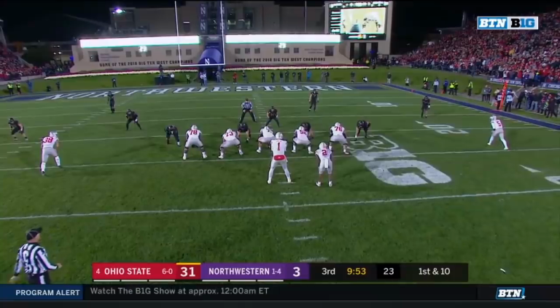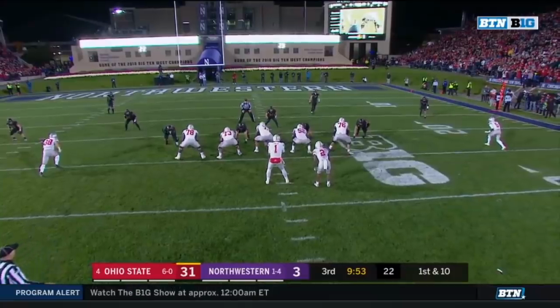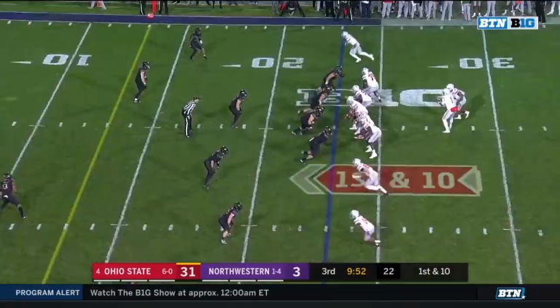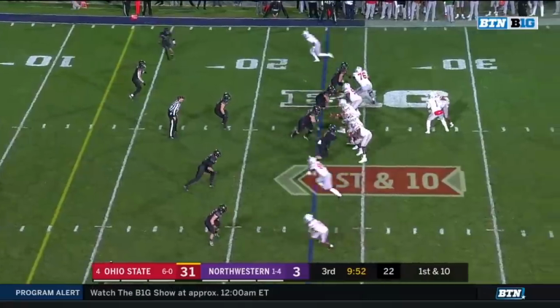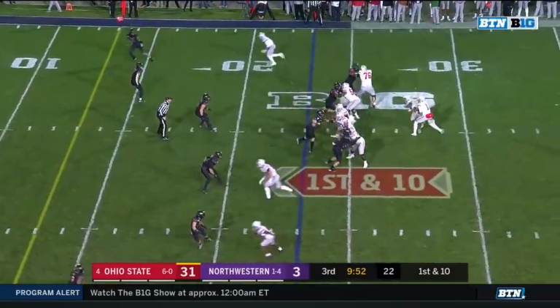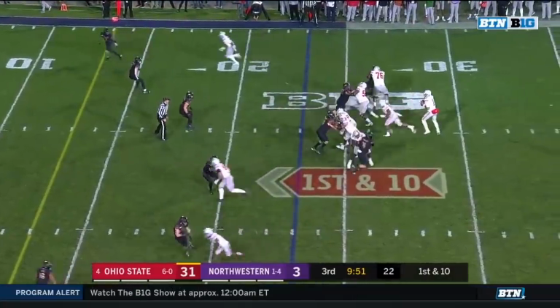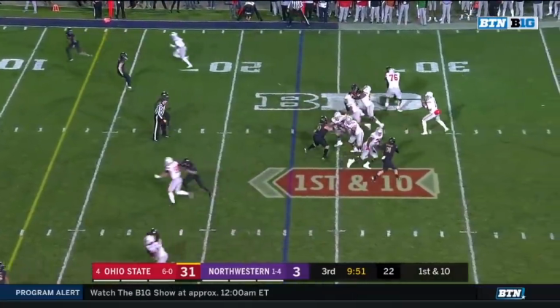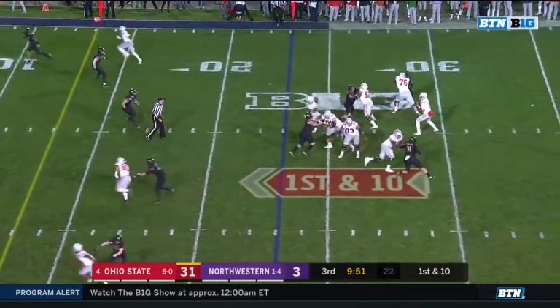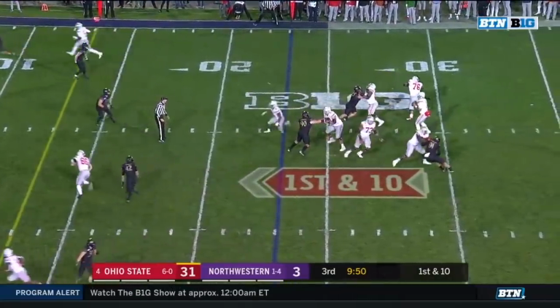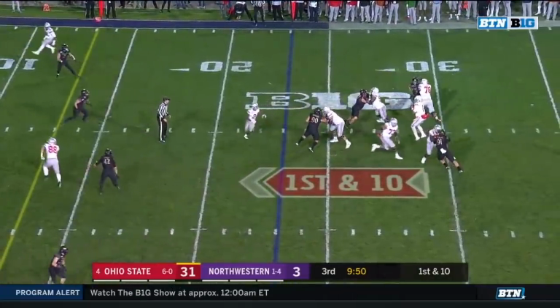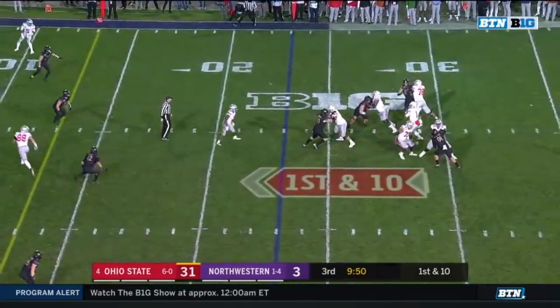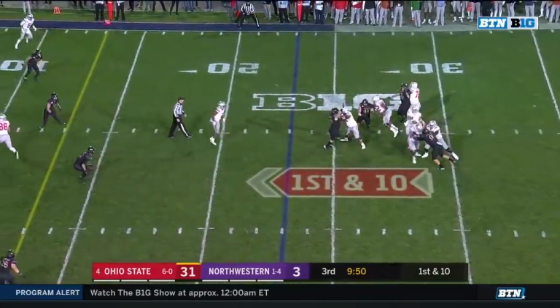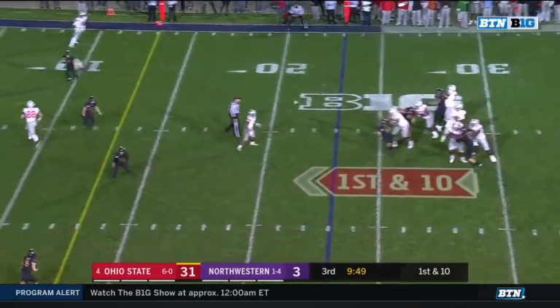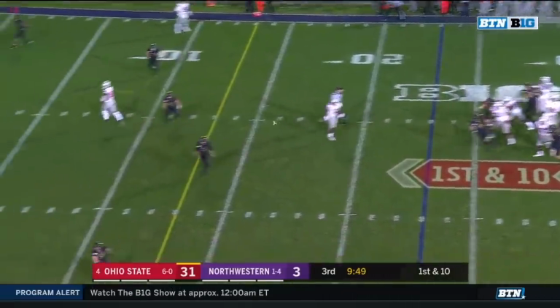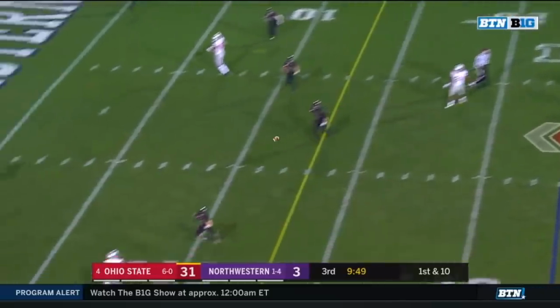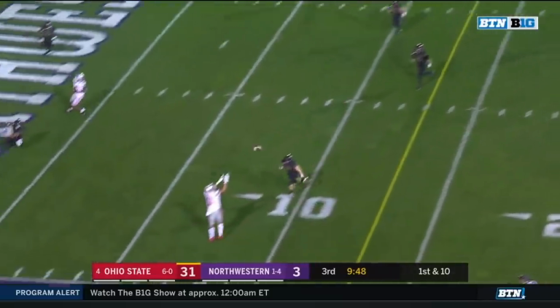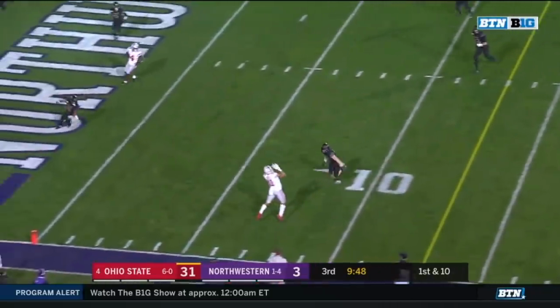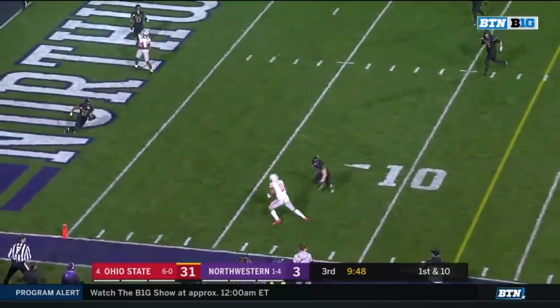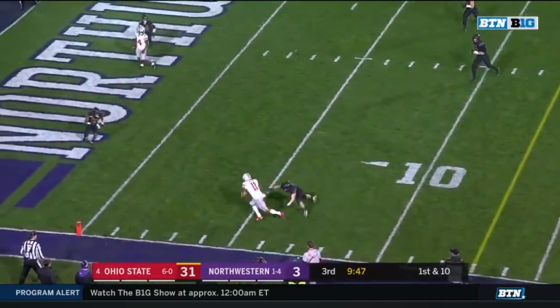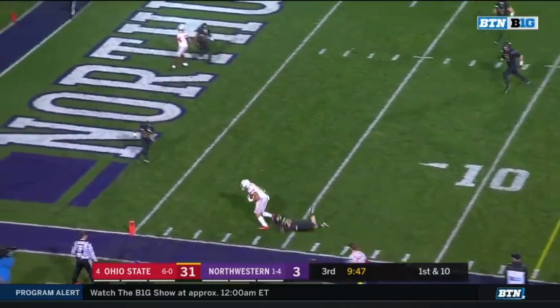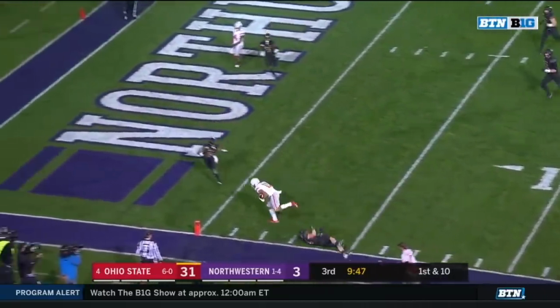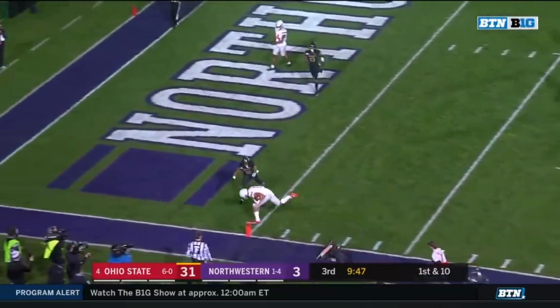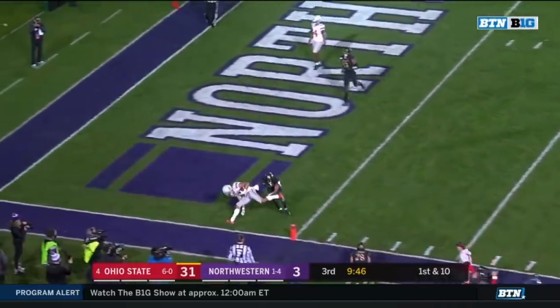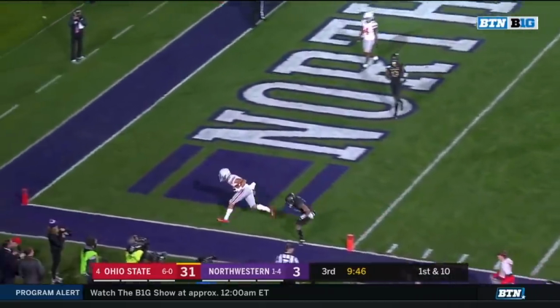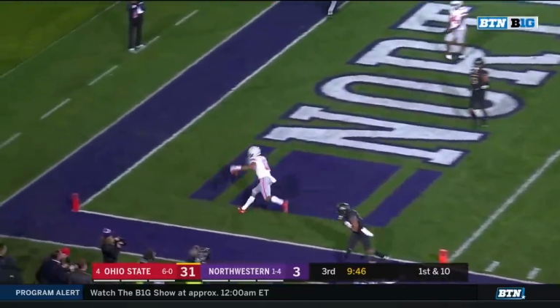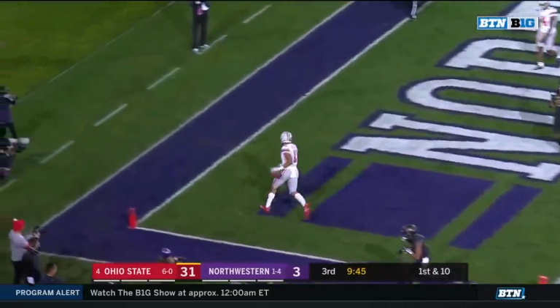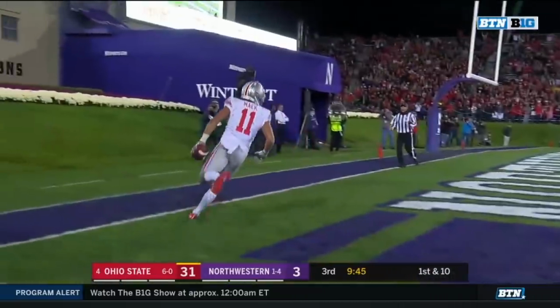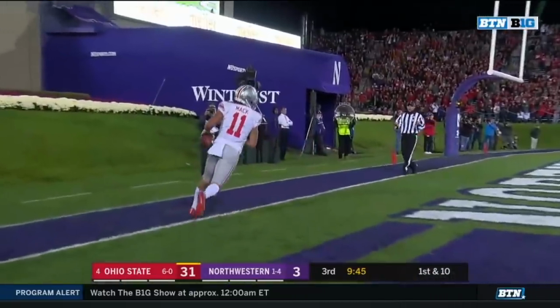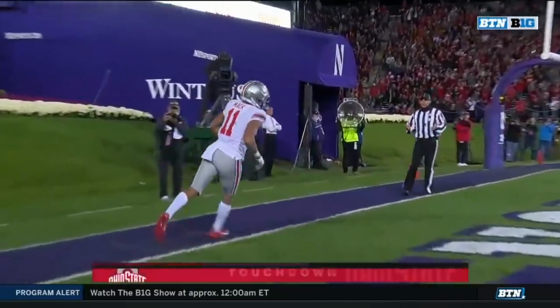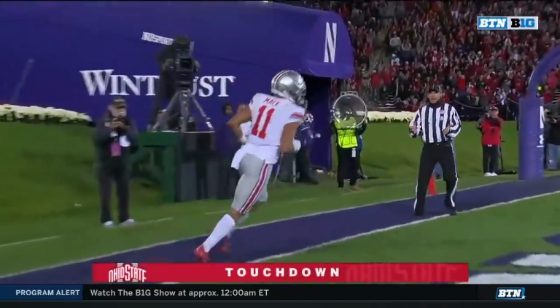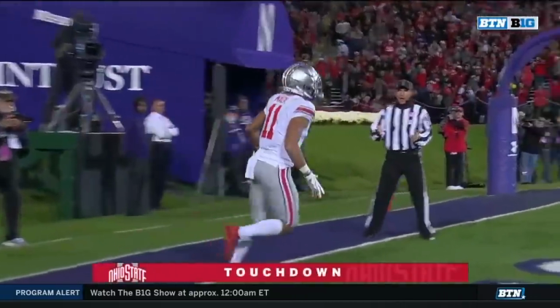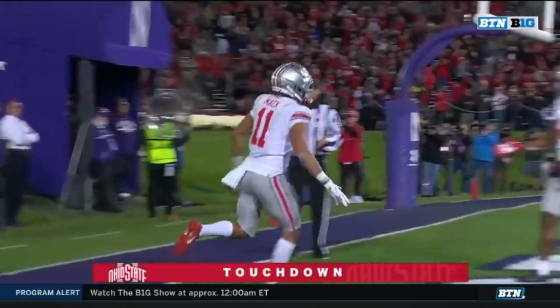Looking to throw again out of a tight pocket. He's got a wide-open Mack — touchdown, Ohio State.